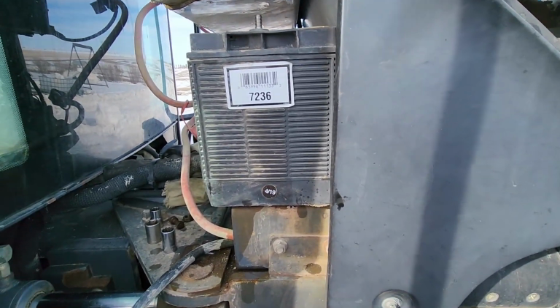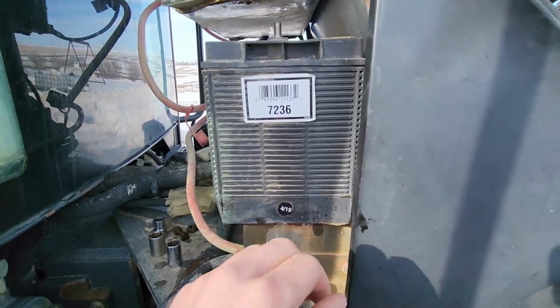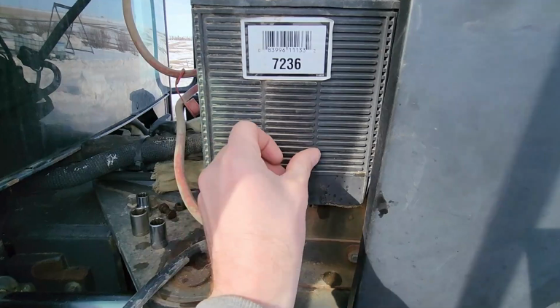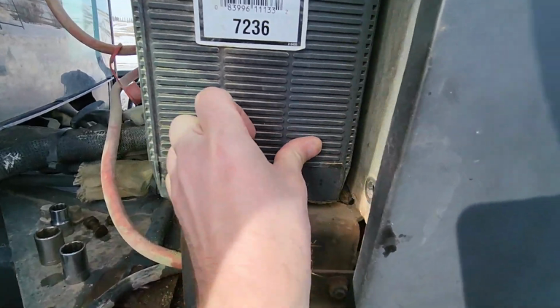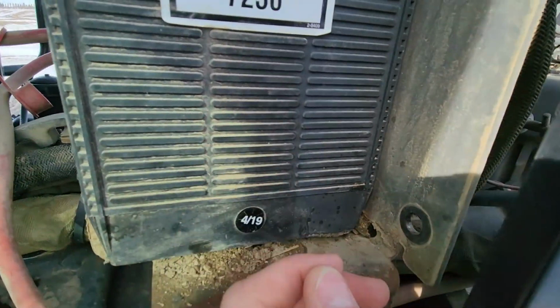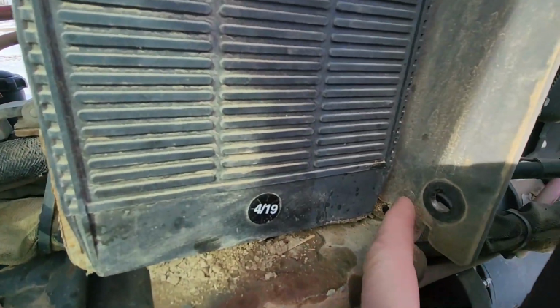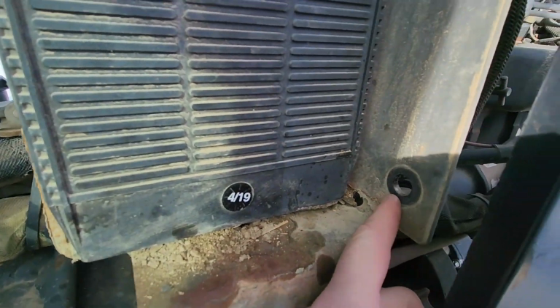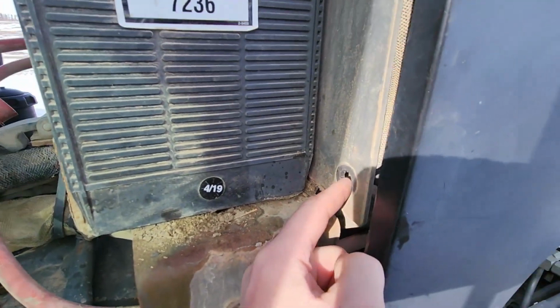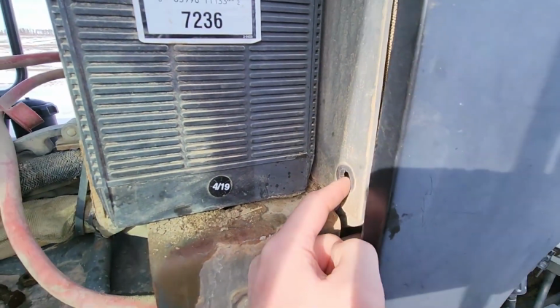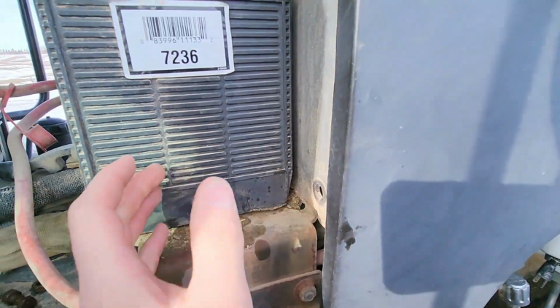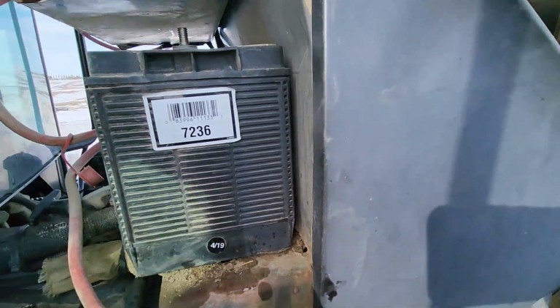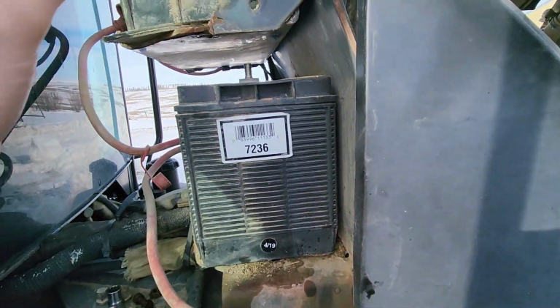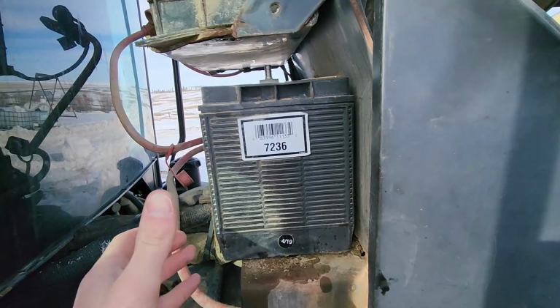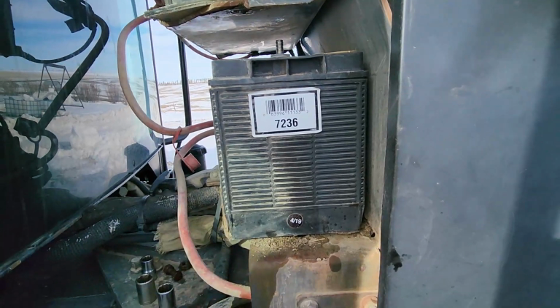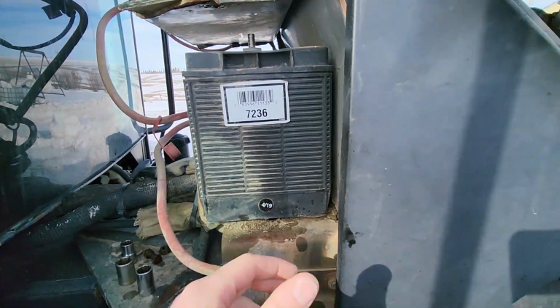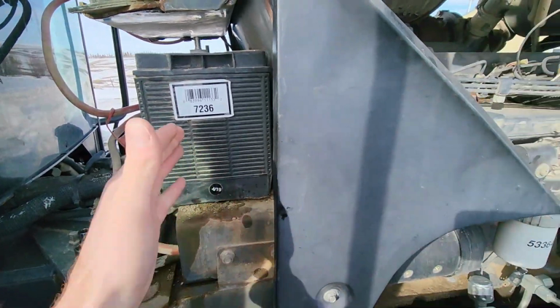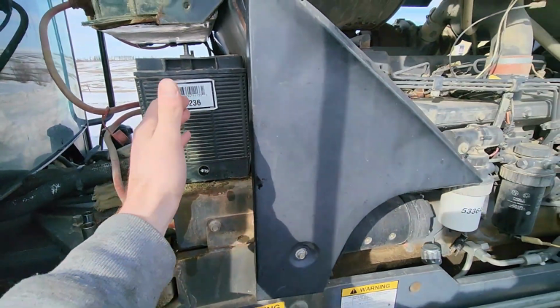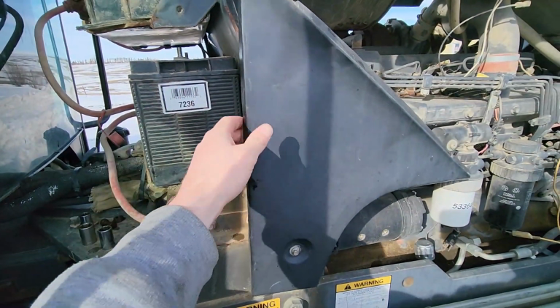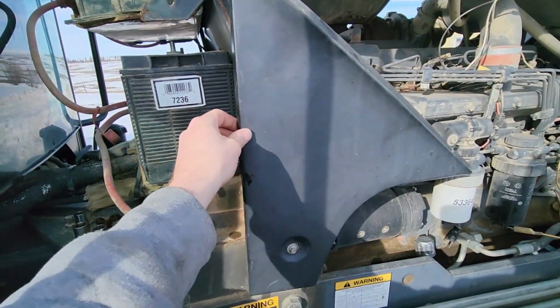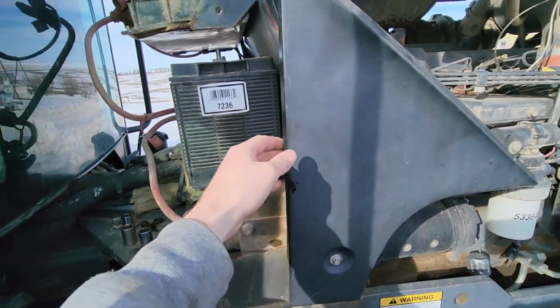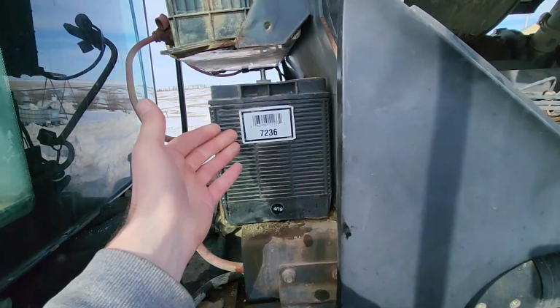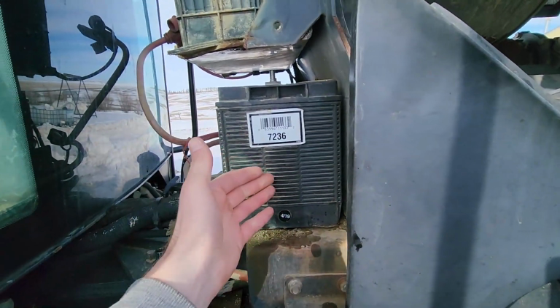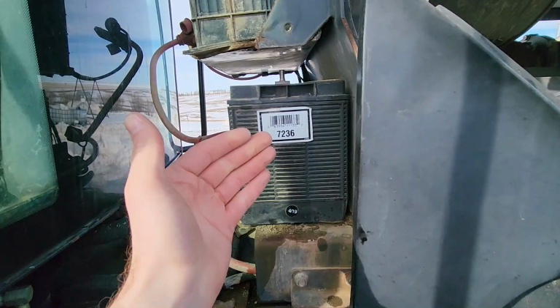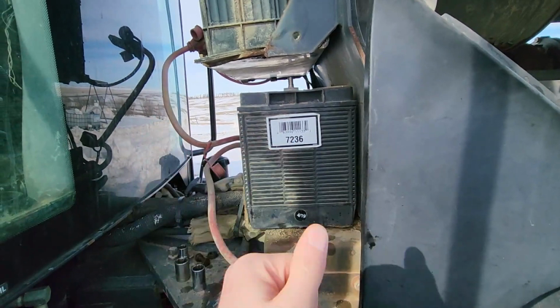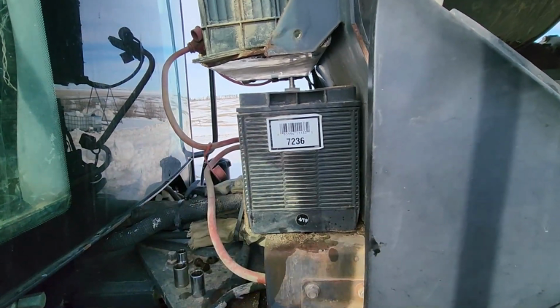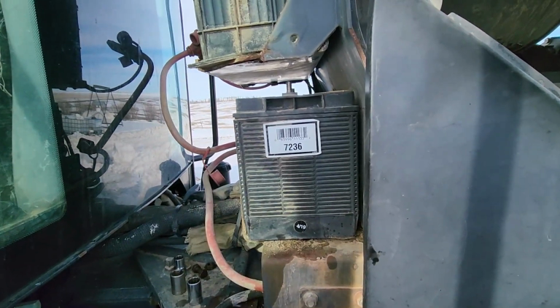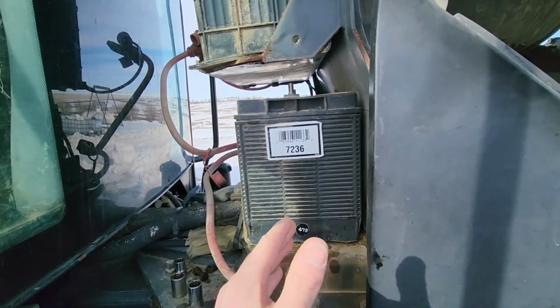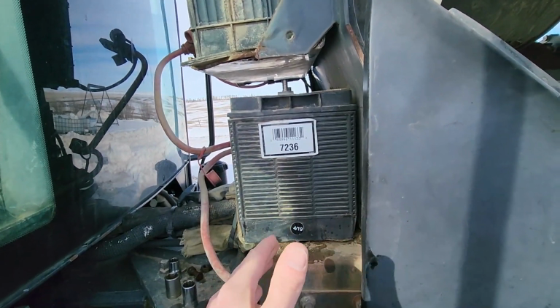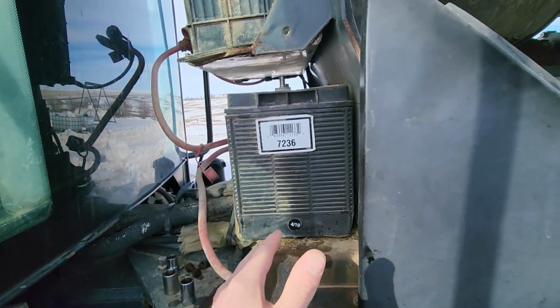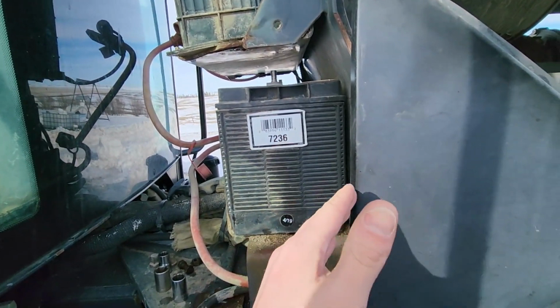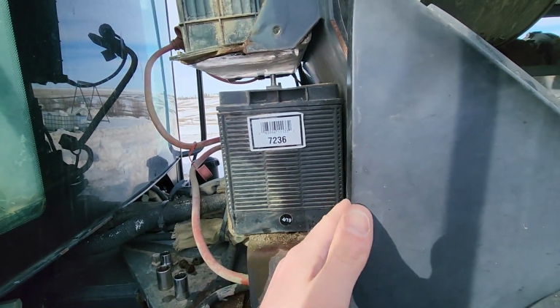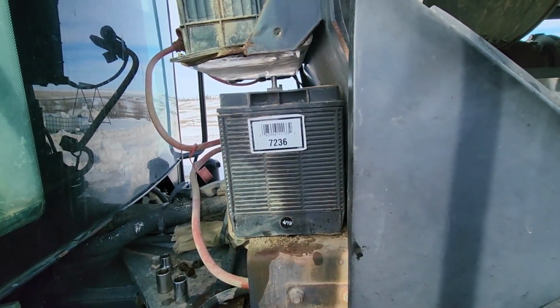I already had to remove one piece that goes in here, and that's just for this little cover. Then I'm going to have to pull this cover off as well, just to get this battery slid out of here because there's just barely not enough room with how it's sitting right now.